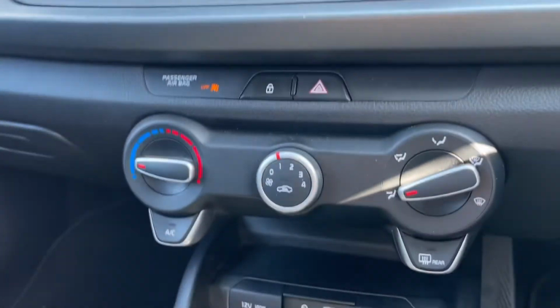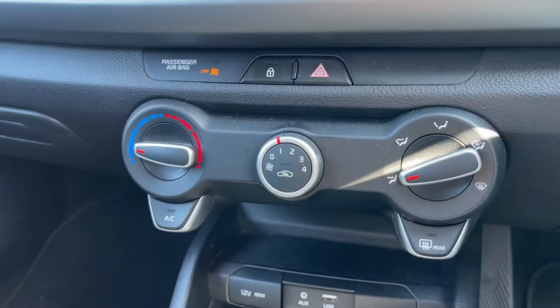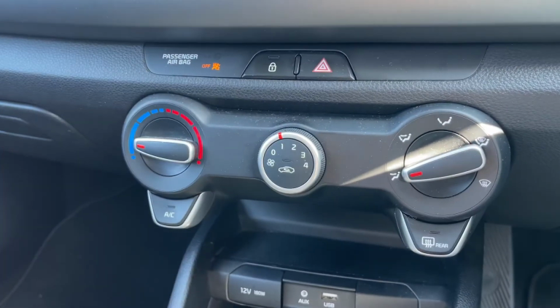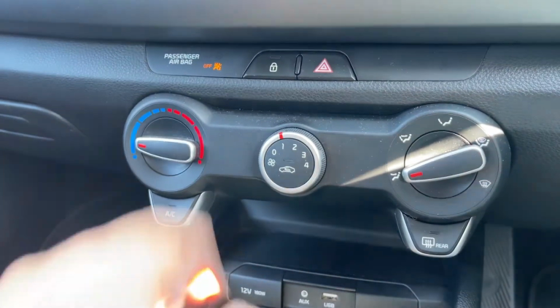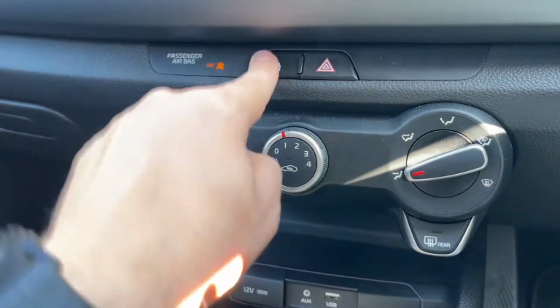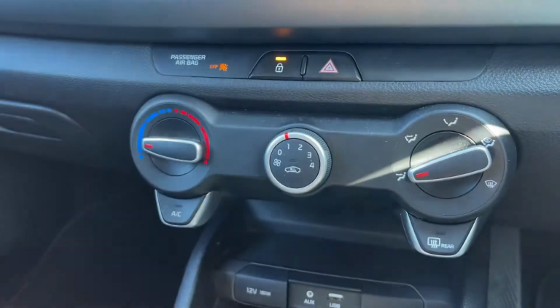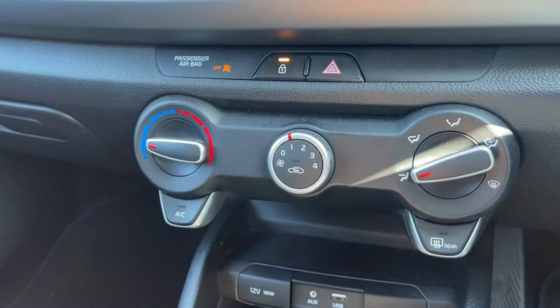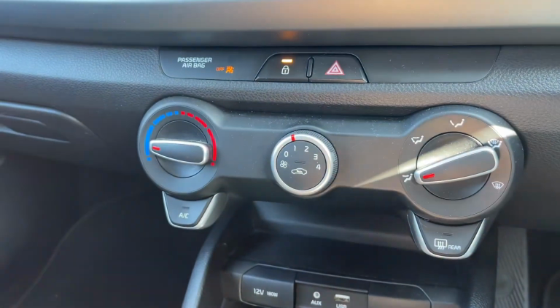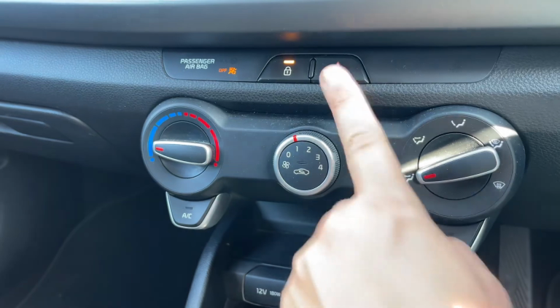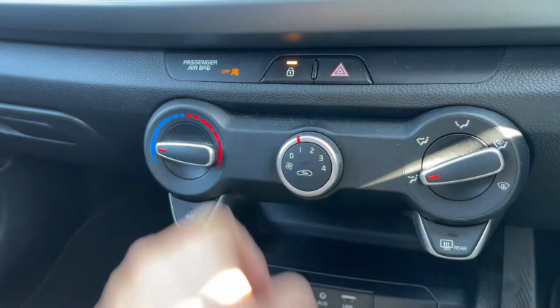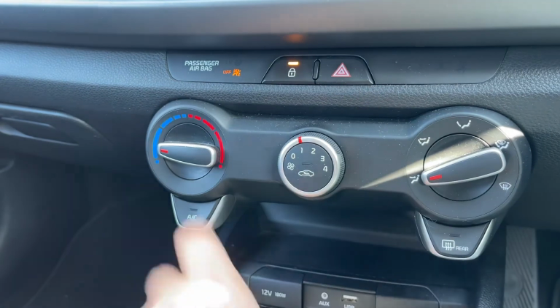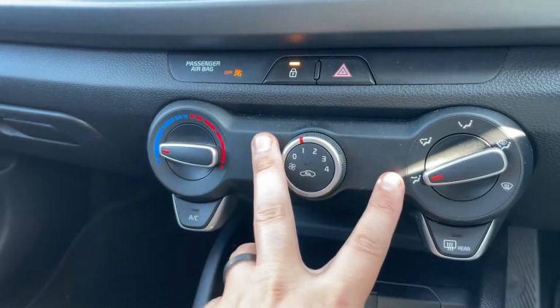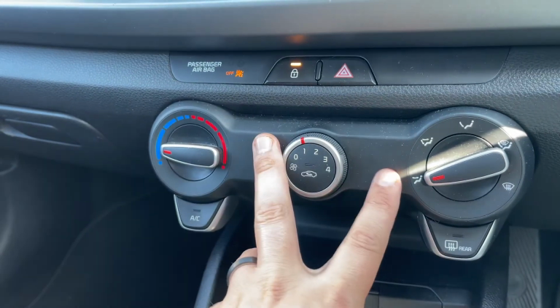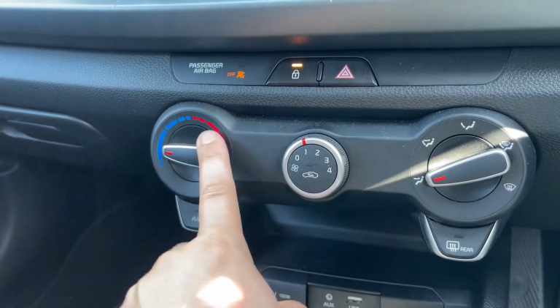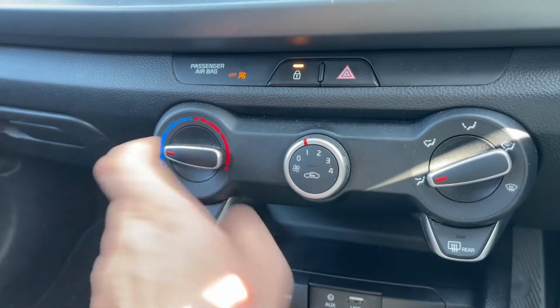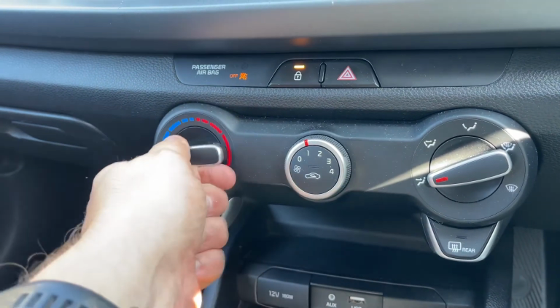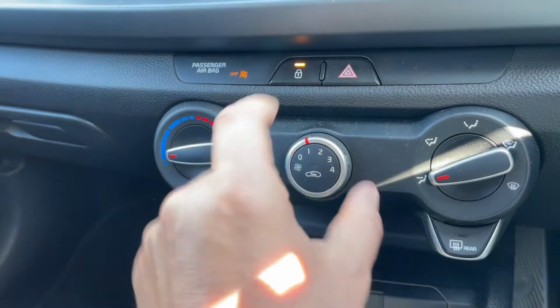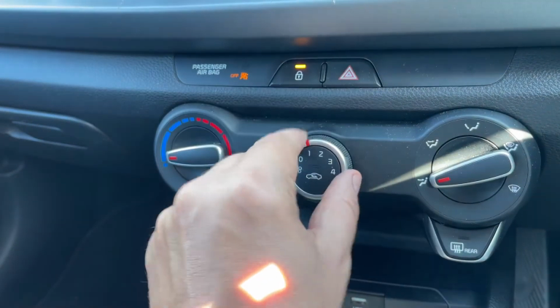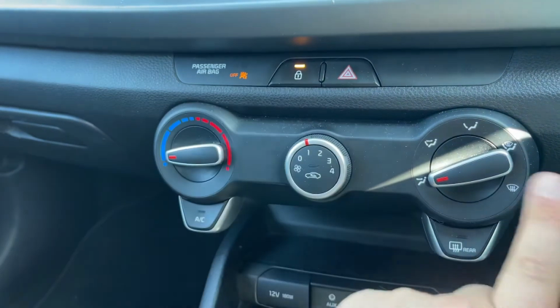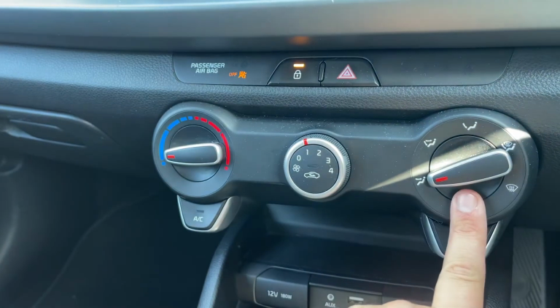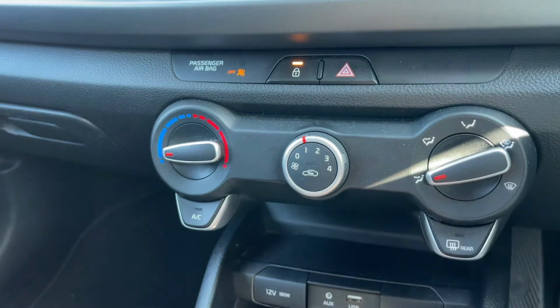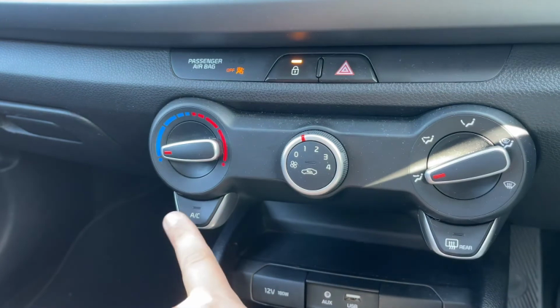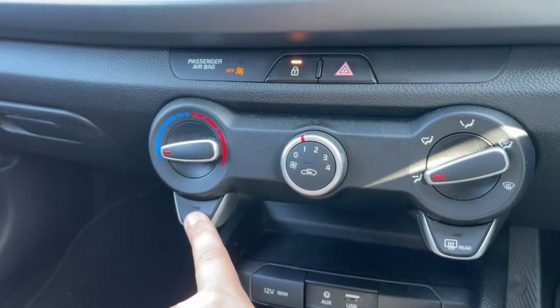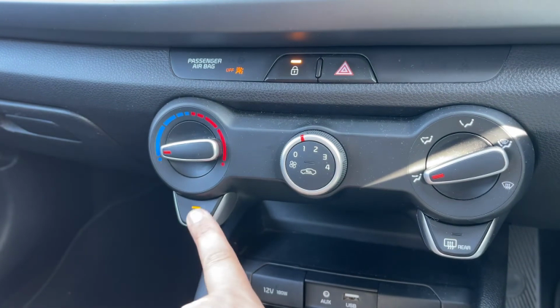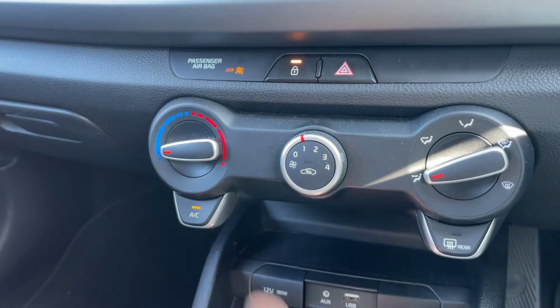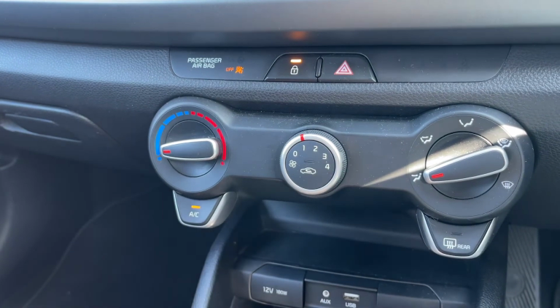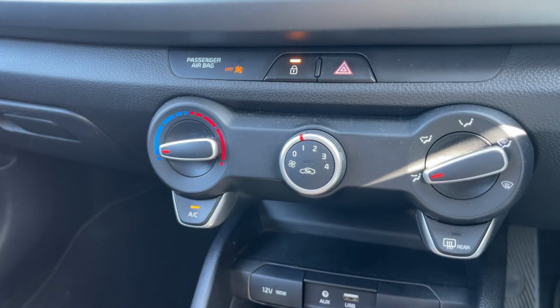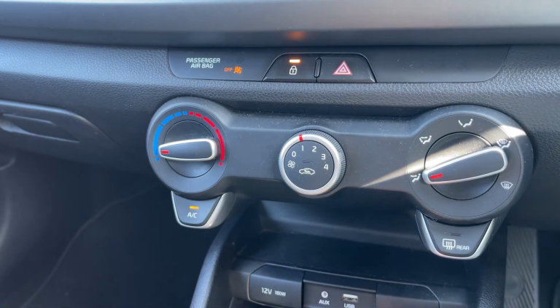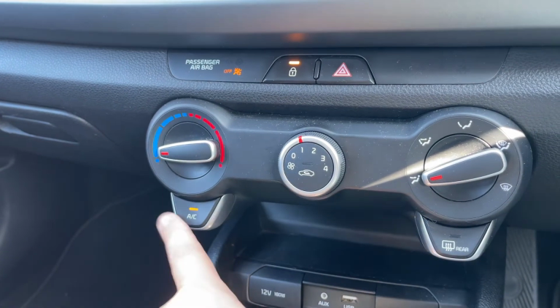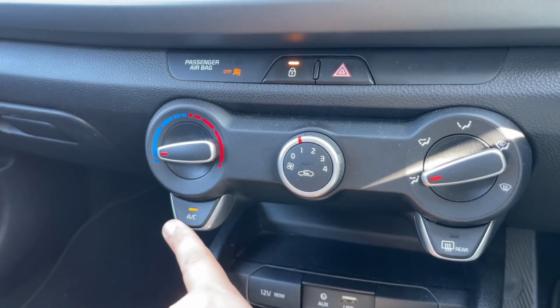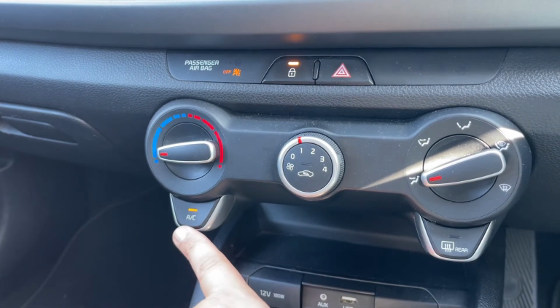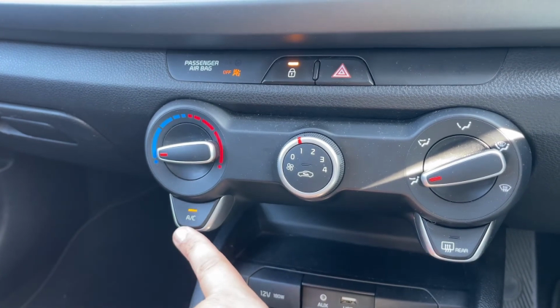Working our way down, we have the deadlock so you can lock the car doors from outside, our hazard warning lights, and then the air conditioning so you can determine the temperature, fan speed, and direction of the air. That button turns your air conditioning on — it's on when that light shows — and it'll obviously turn it off again as well of course.